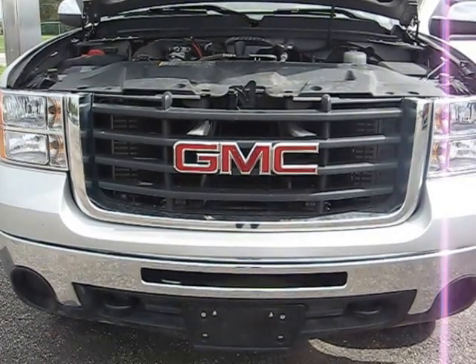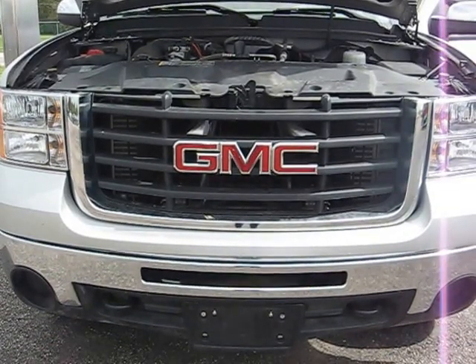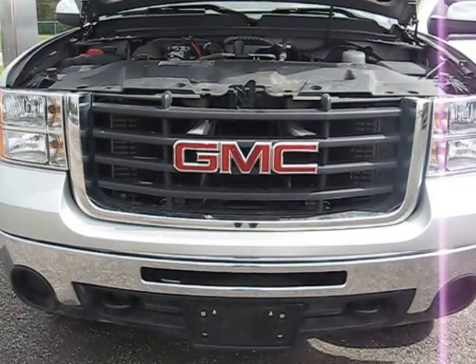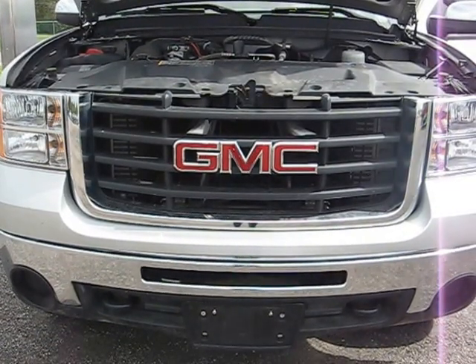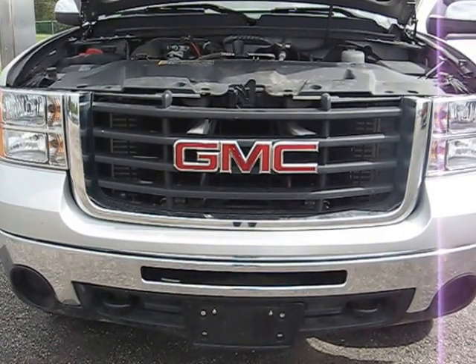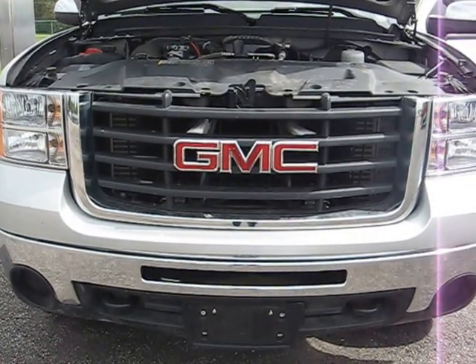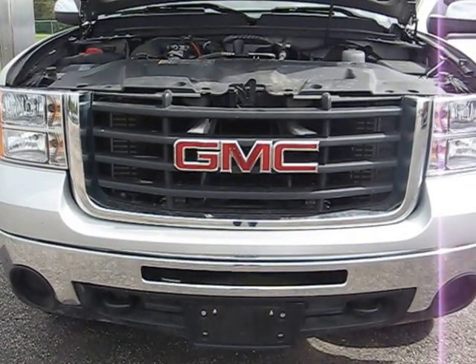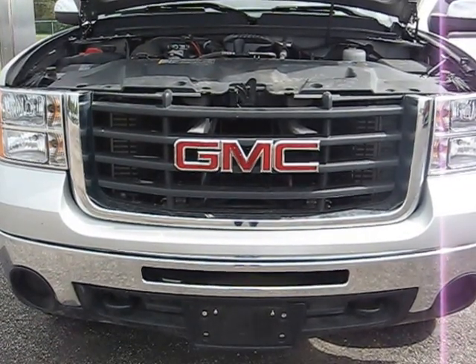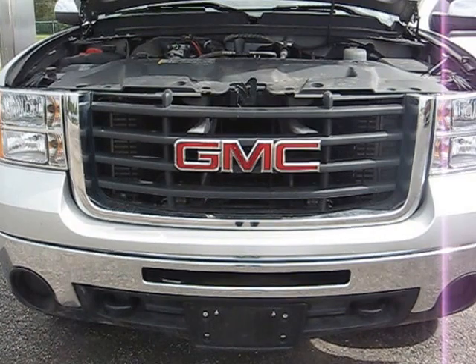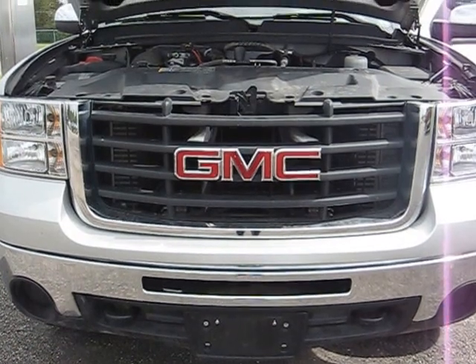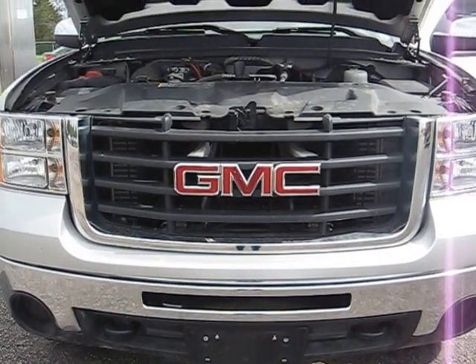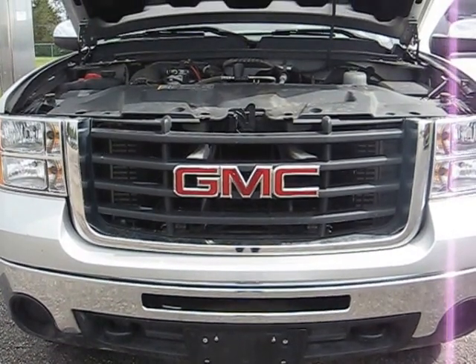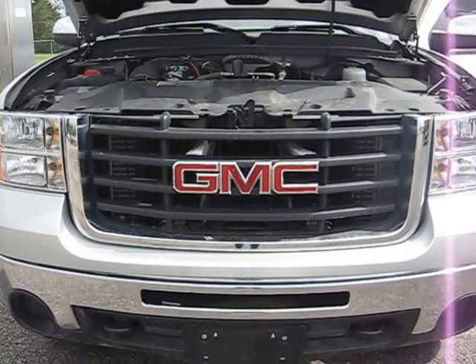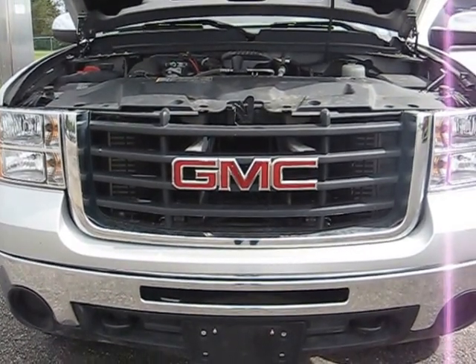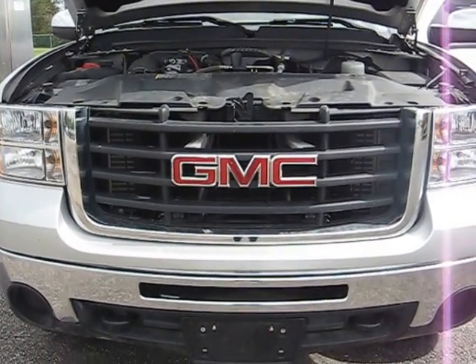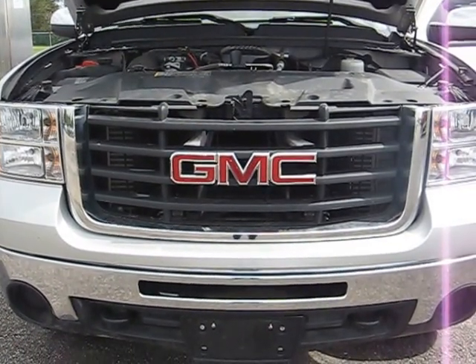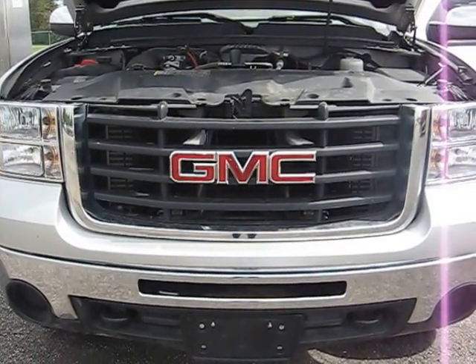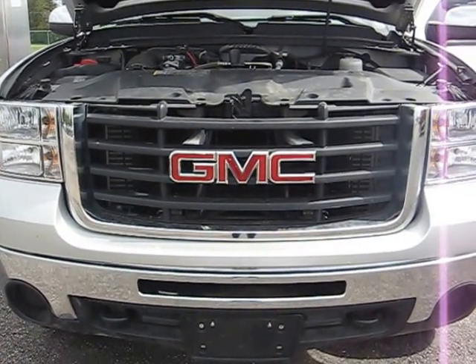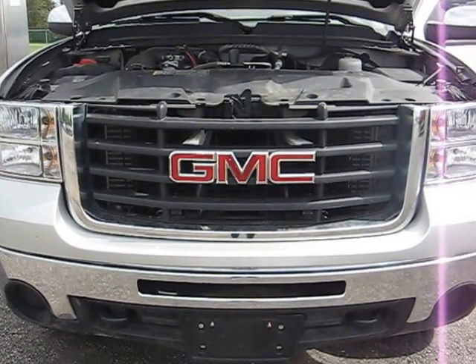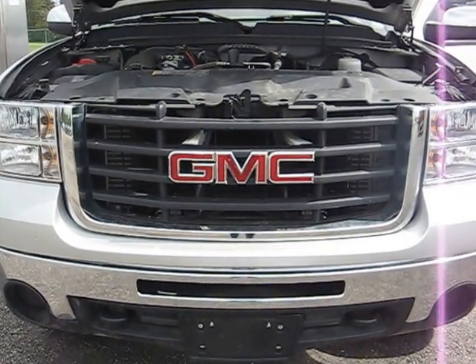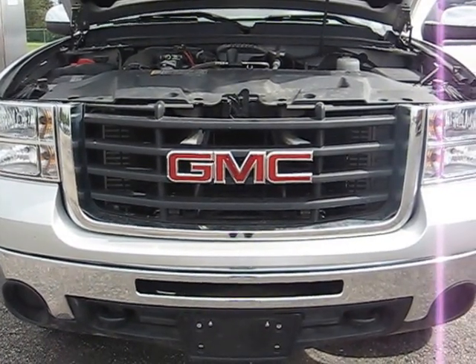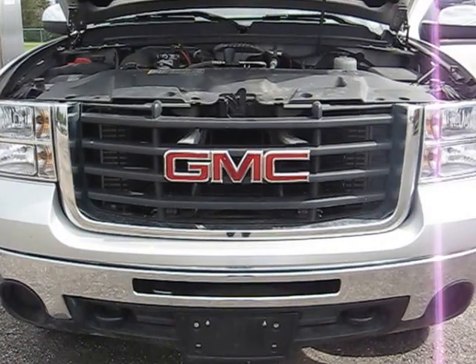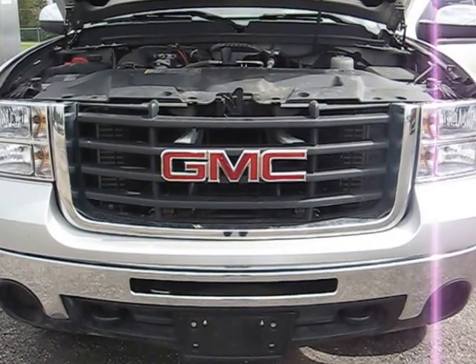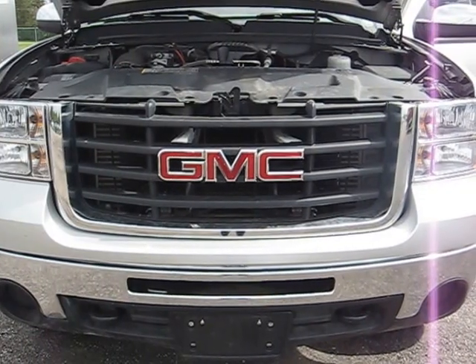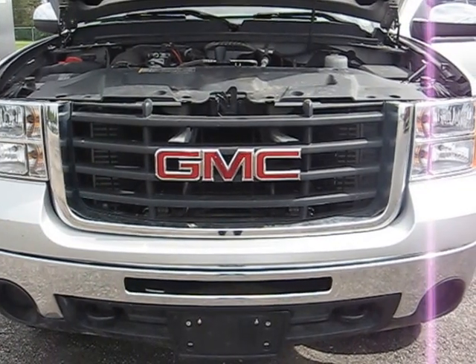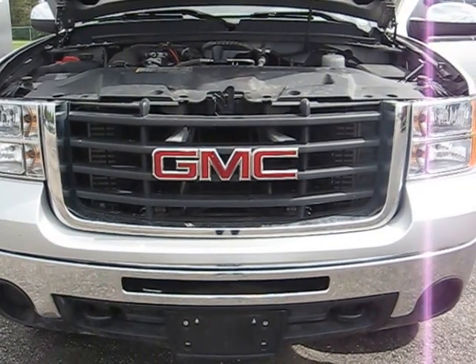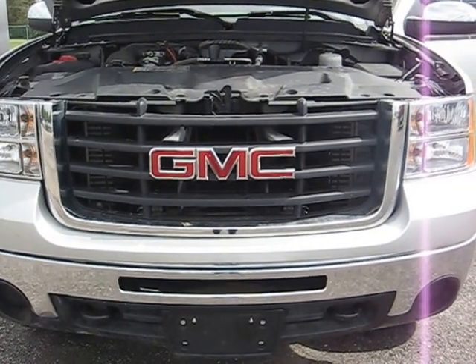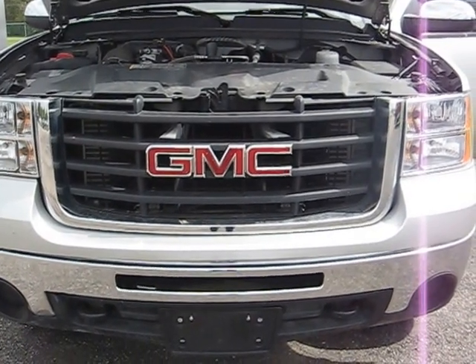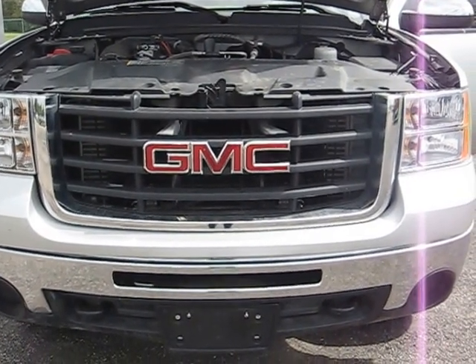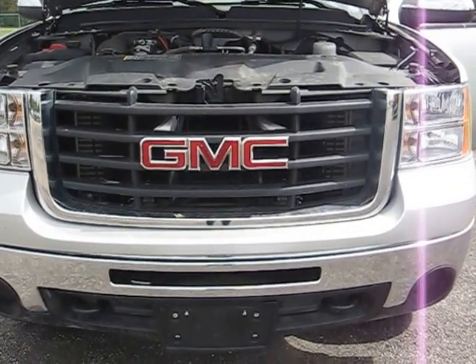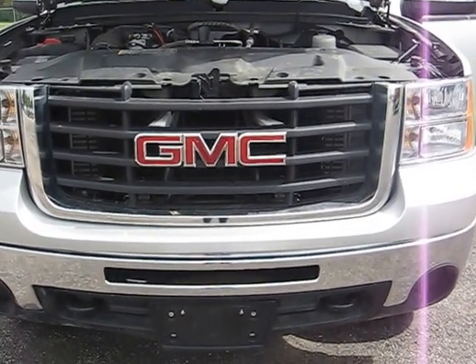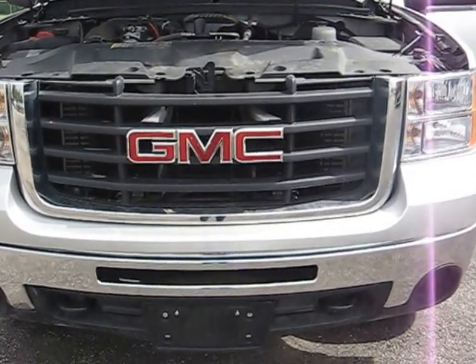Hello, my name is Chelsea with Hades the Automotive in Bucyrus, and I'm going to take you on a walk-around video of the 2010 GMC Sierra 2500 Heavy Duty four-wheel-drive crew cab work truck.